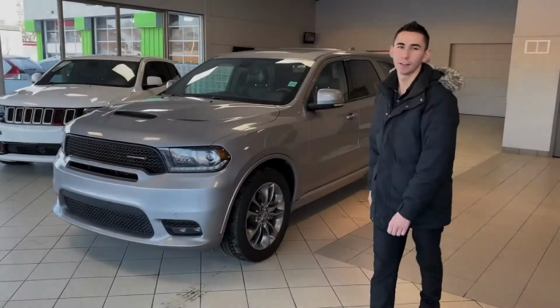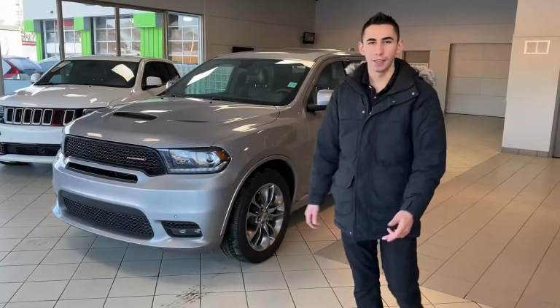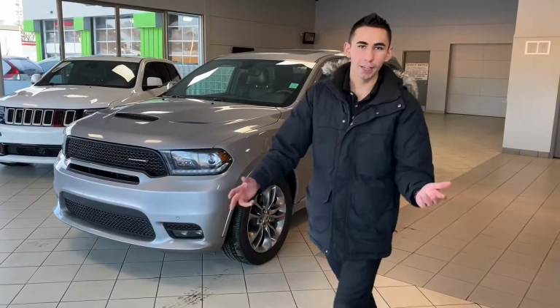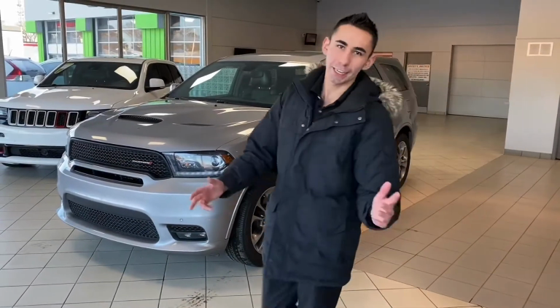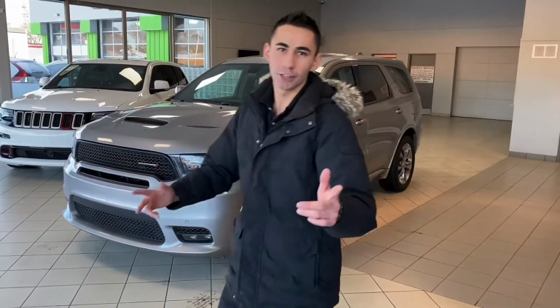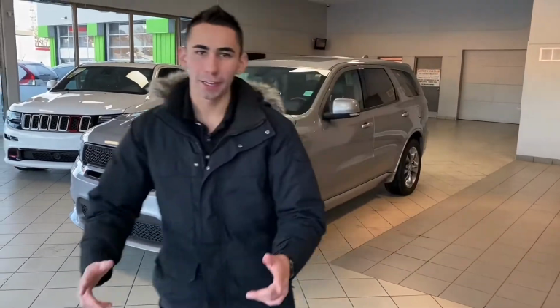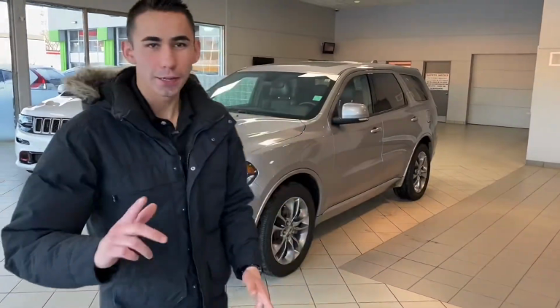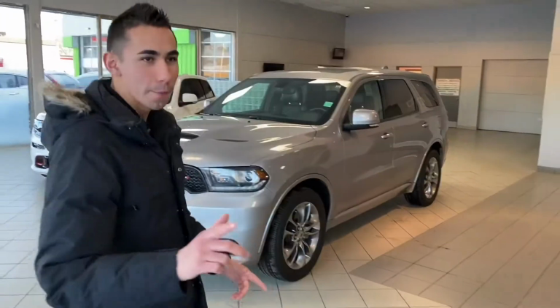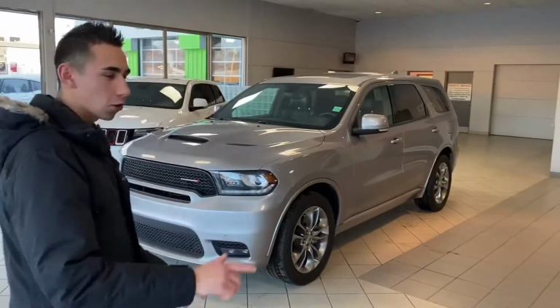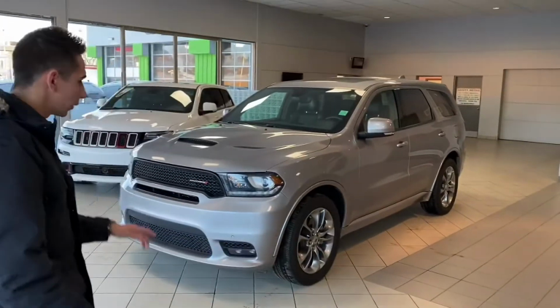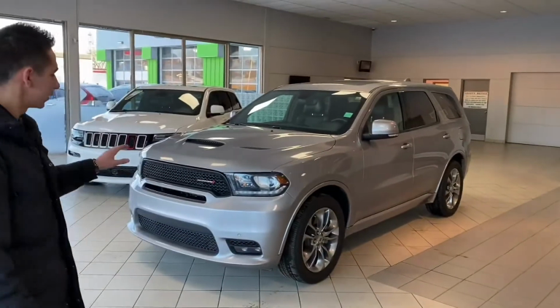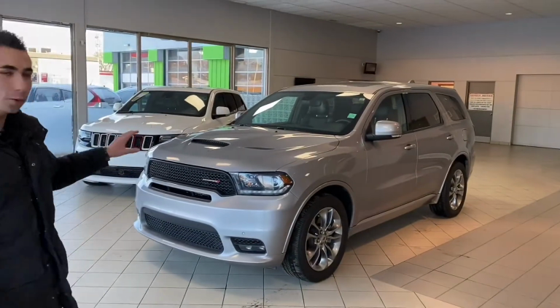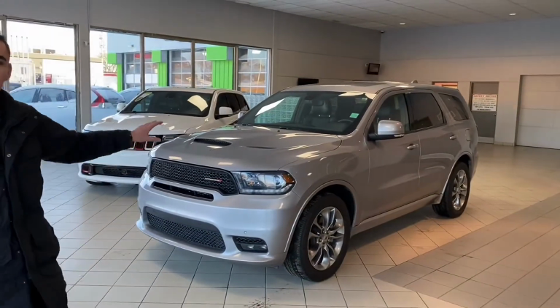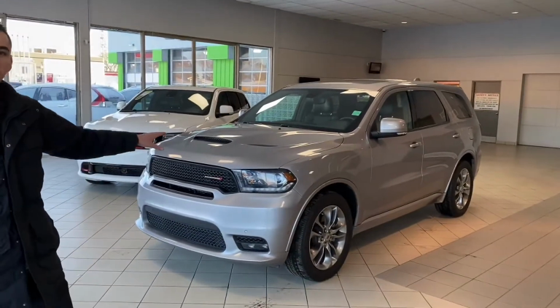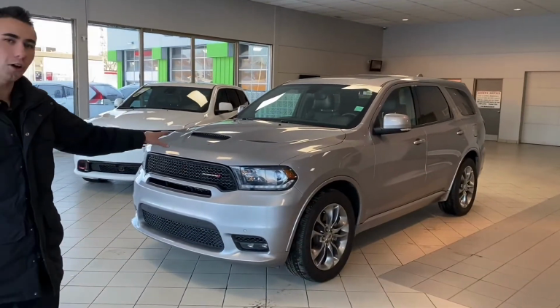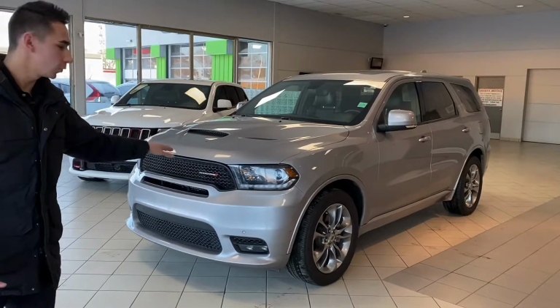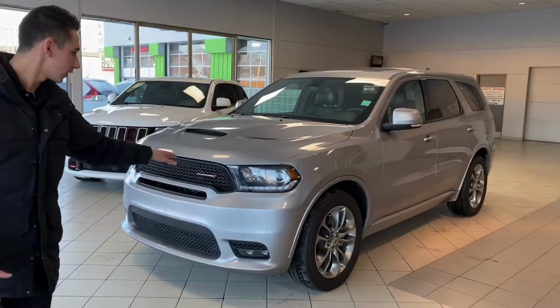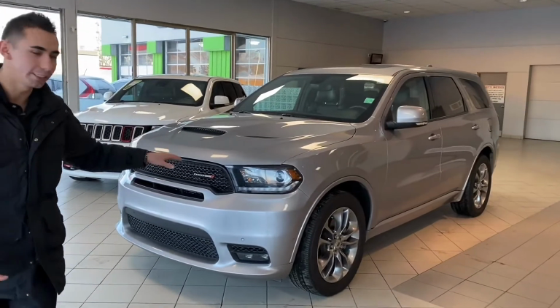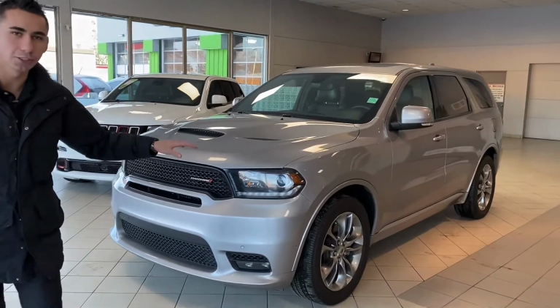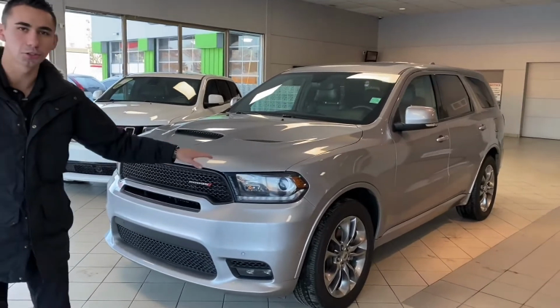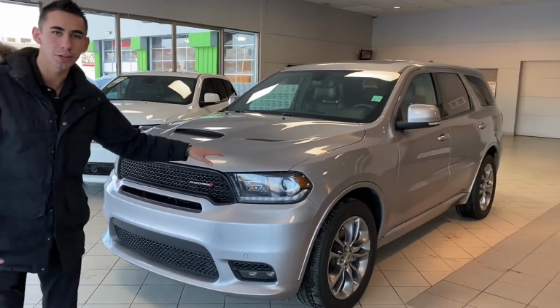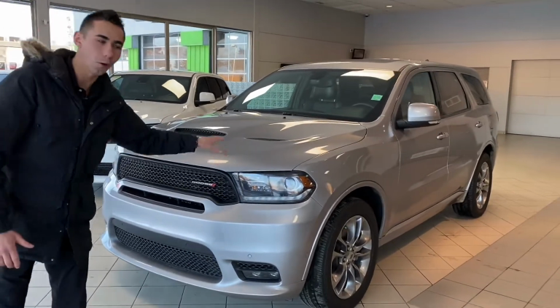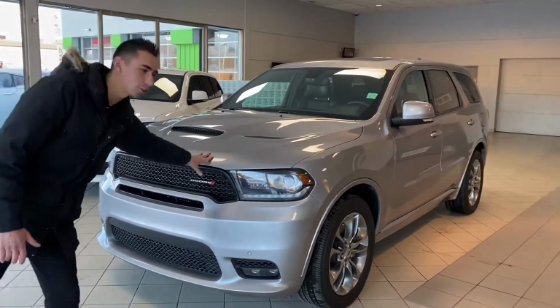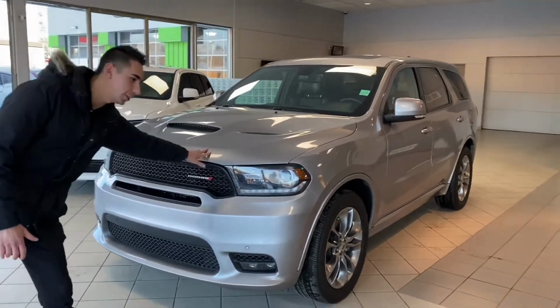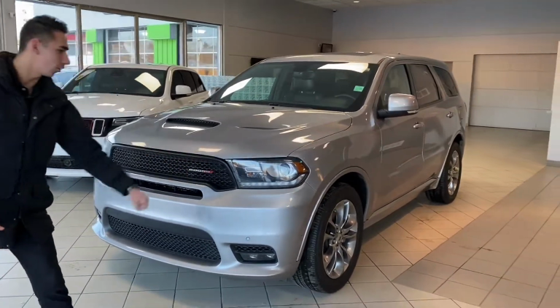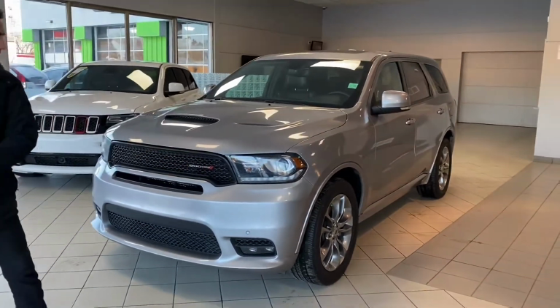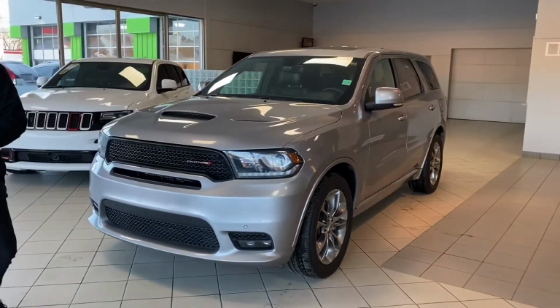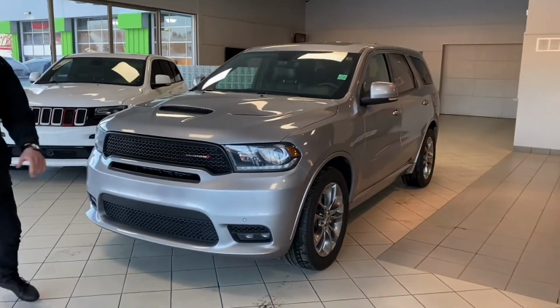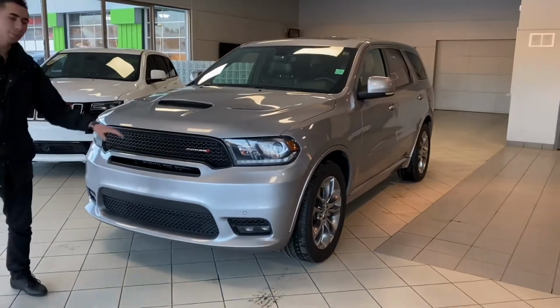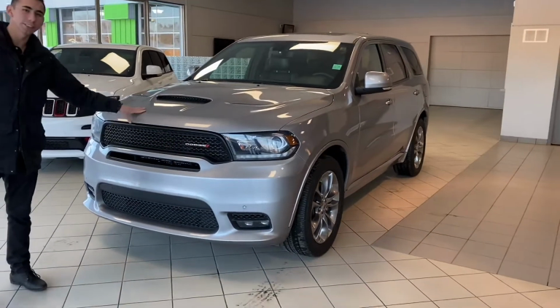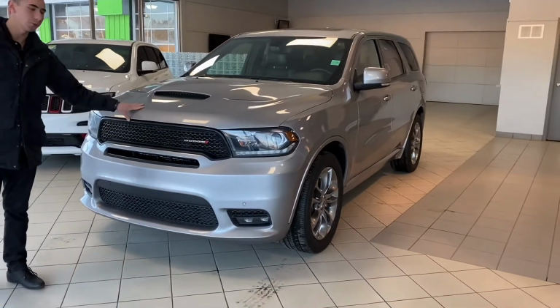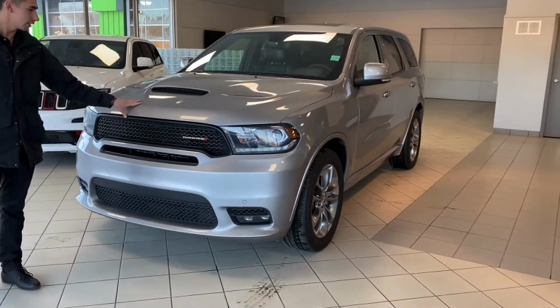Hey guys, Adrian here again at Max Auto here in St. Albert. I just got in this awesome 2019 Dodge Durango RT model in beautiful billet silver metallic.